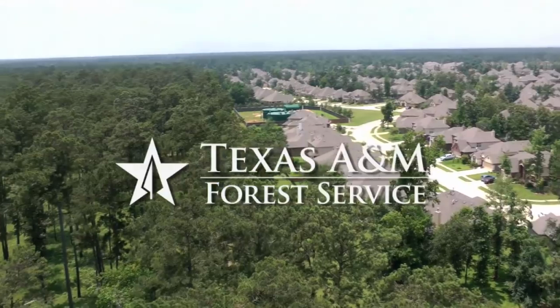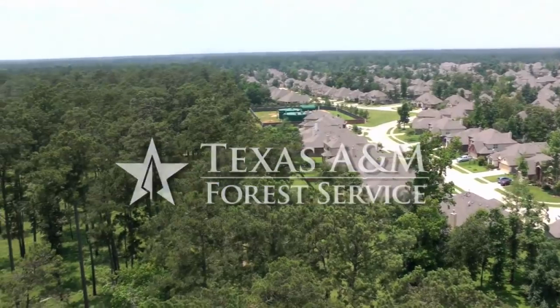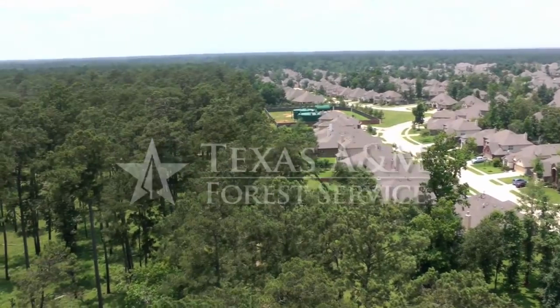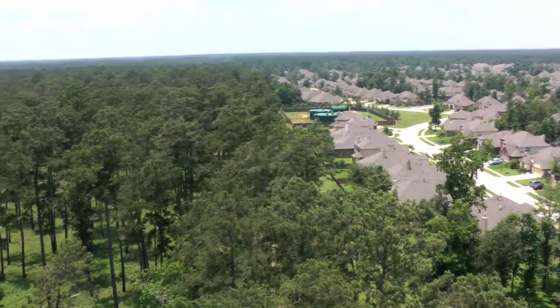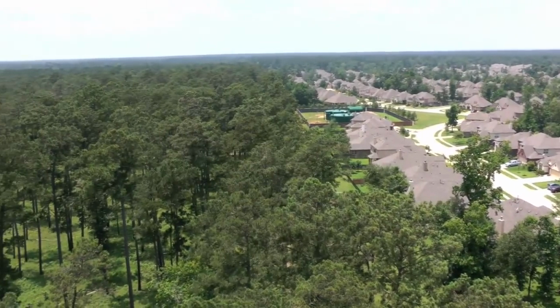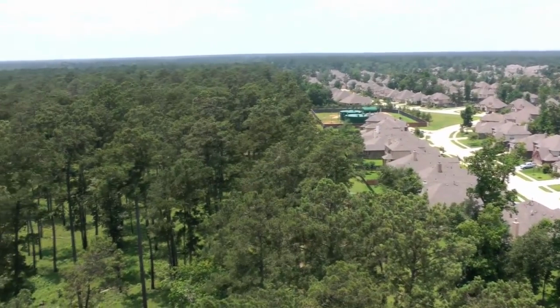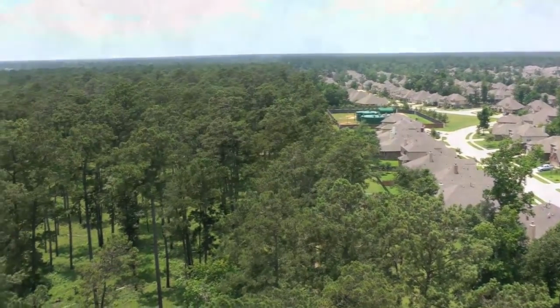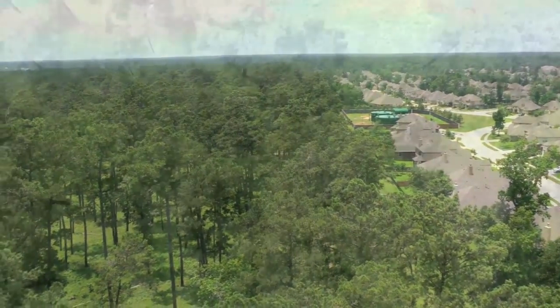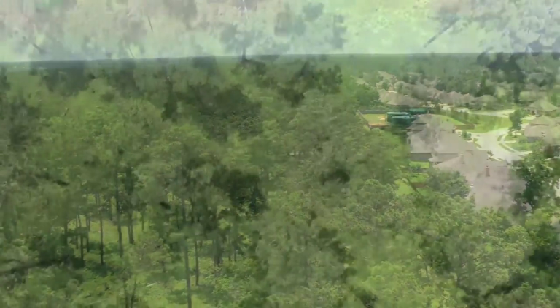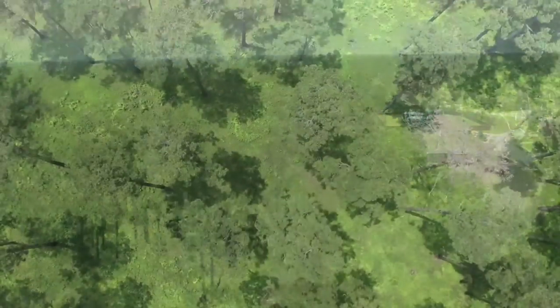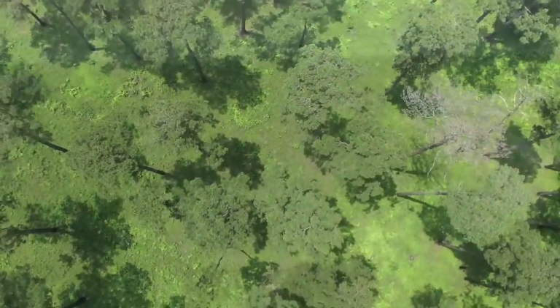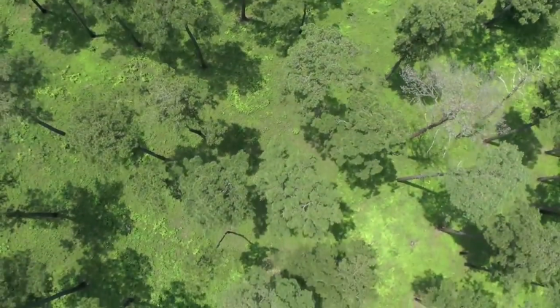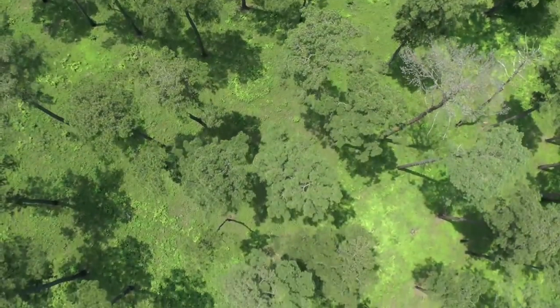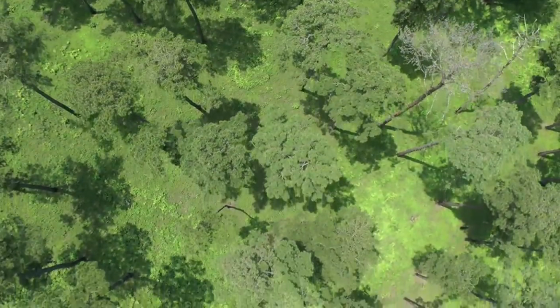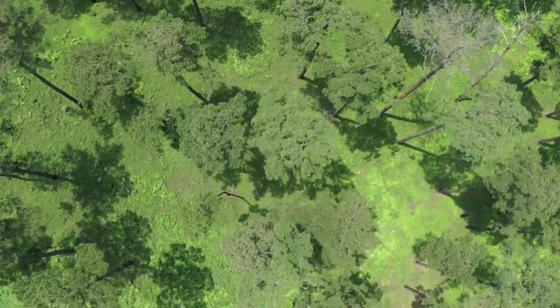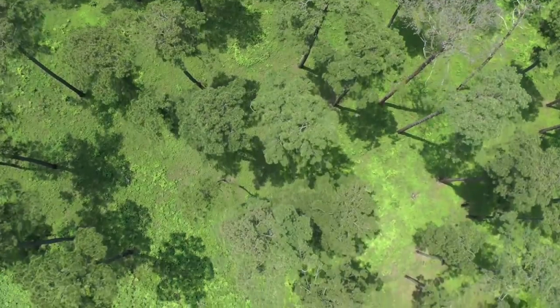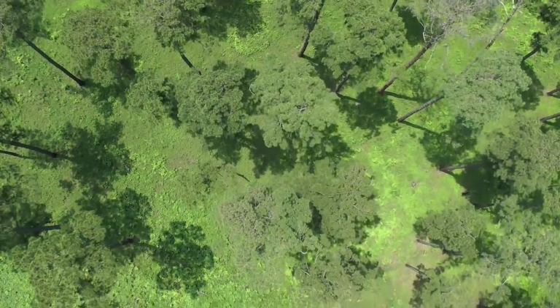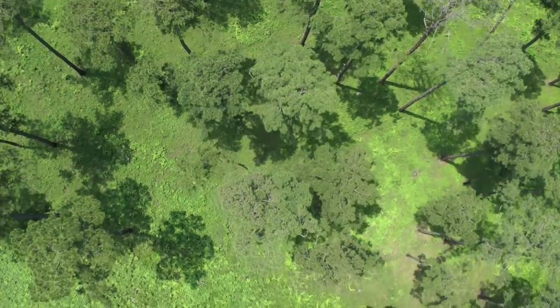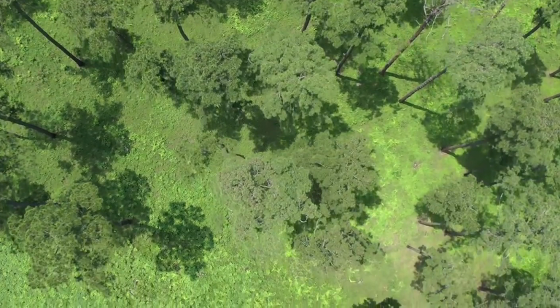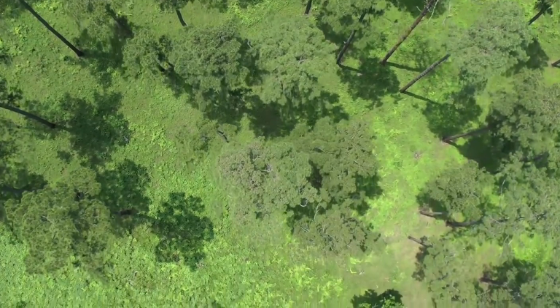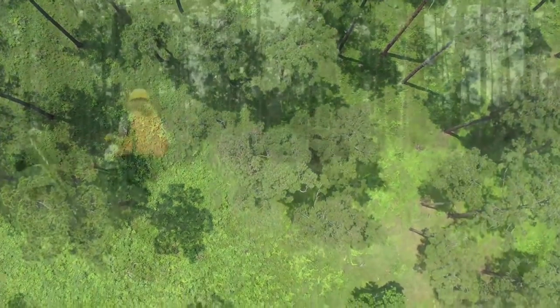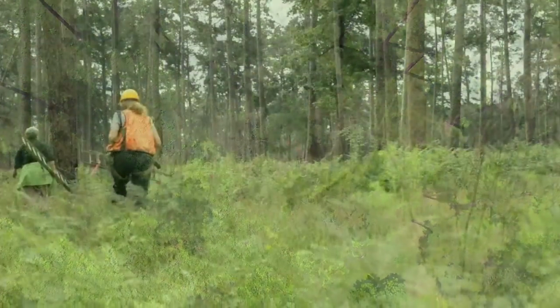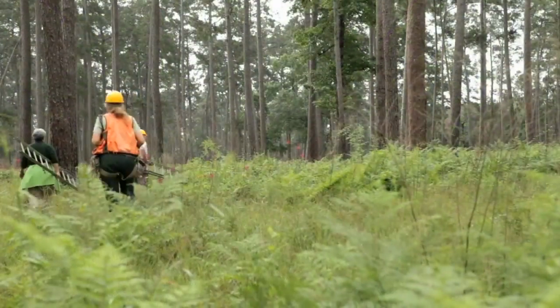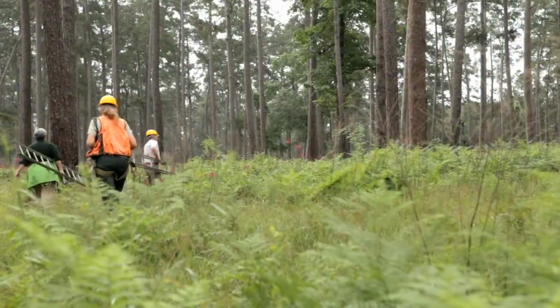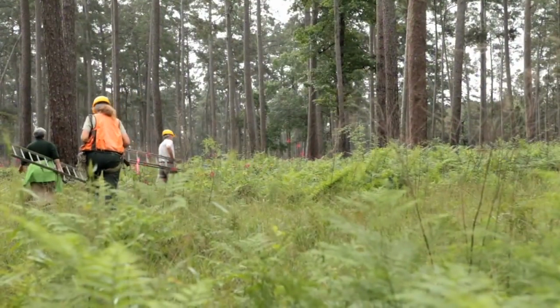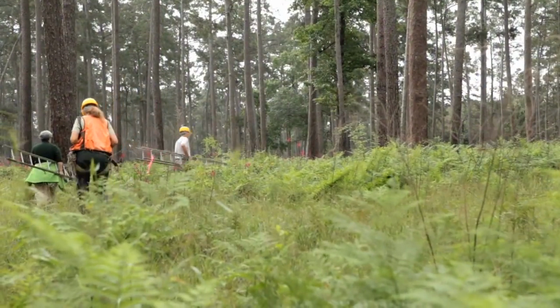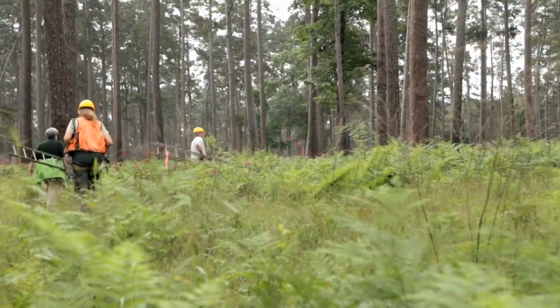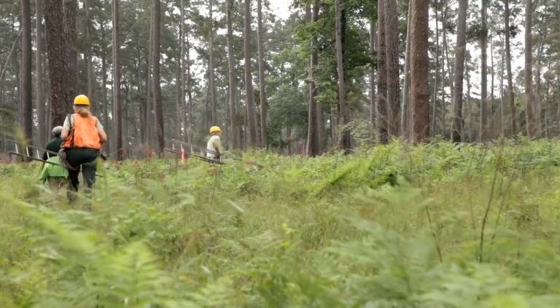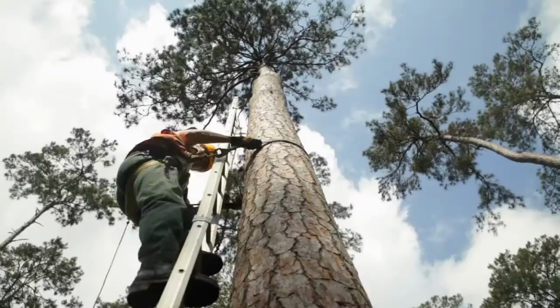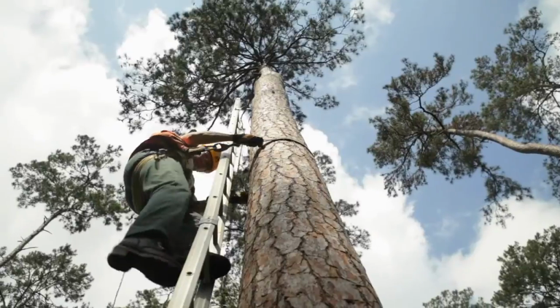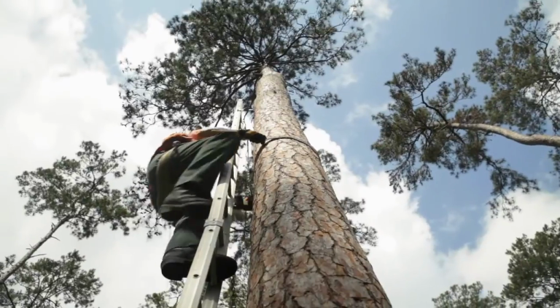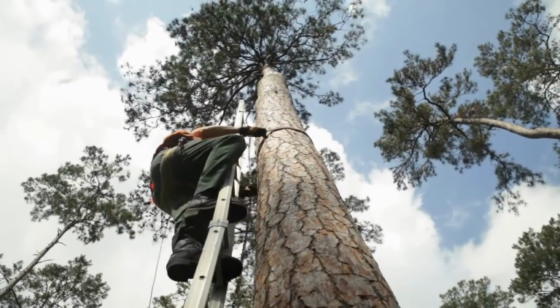Nestled amongst rapid development in Conroe, Texas, sits a 1,700 acre forest managed by Texas A&M Forest Service. Here, foresters and biologists at W. Goodrich Jones State Forest help maintain a healthy ecosystem.